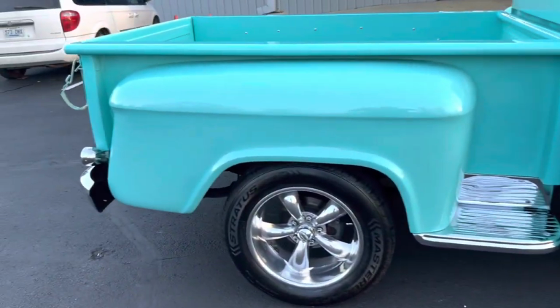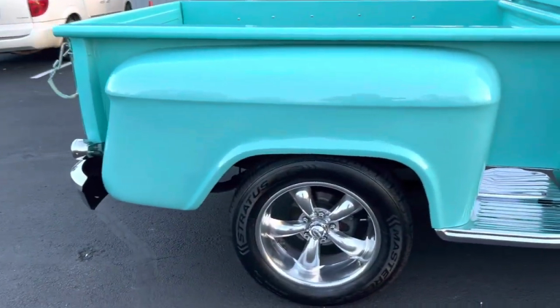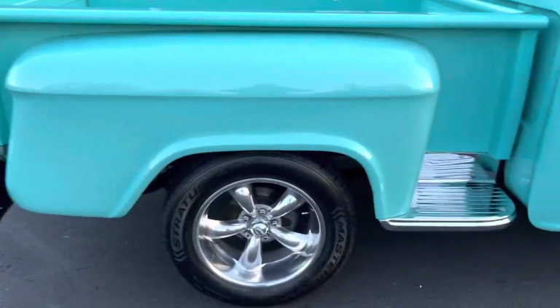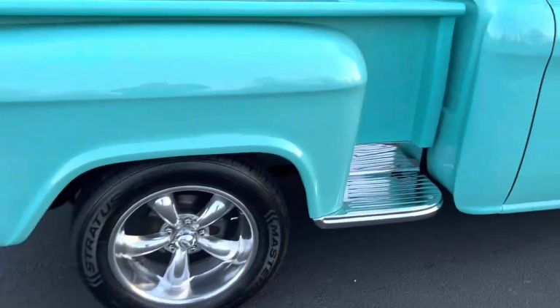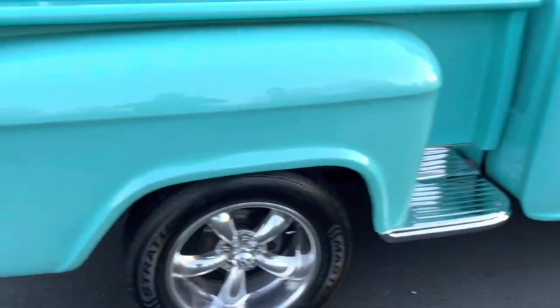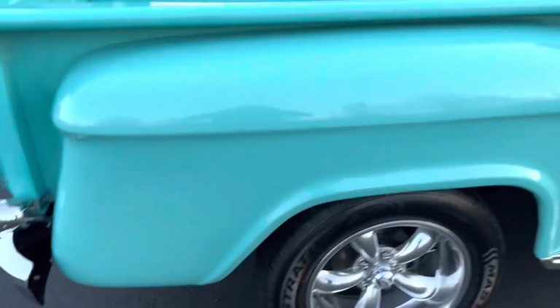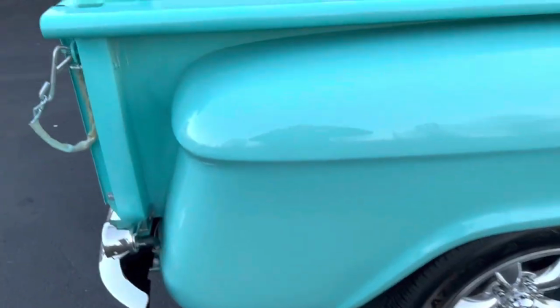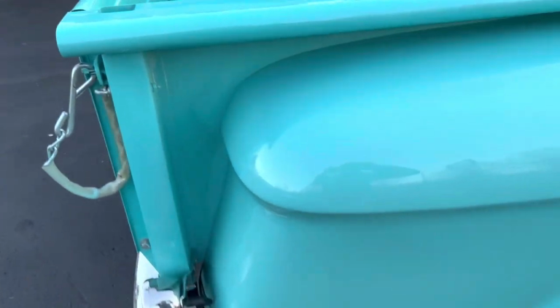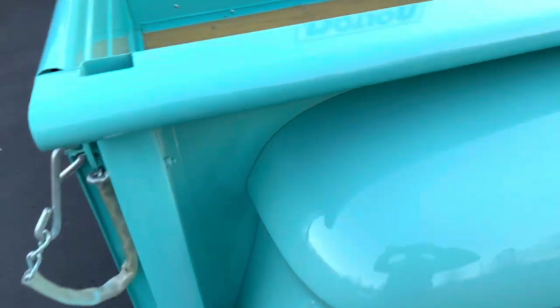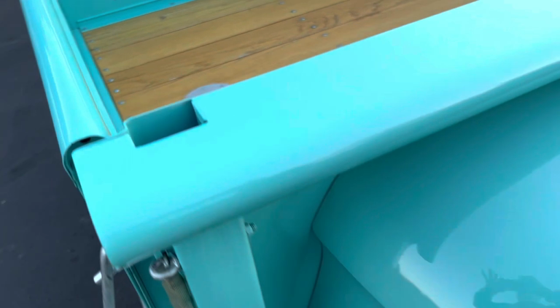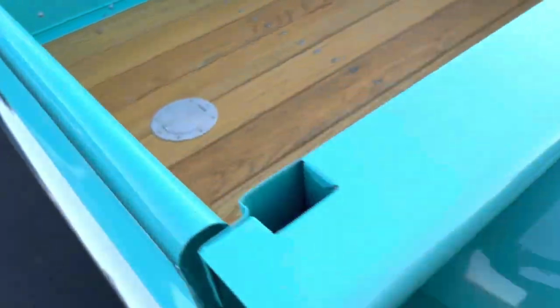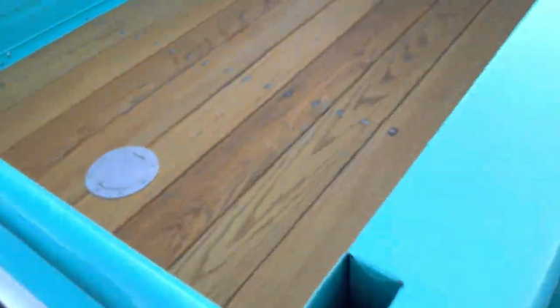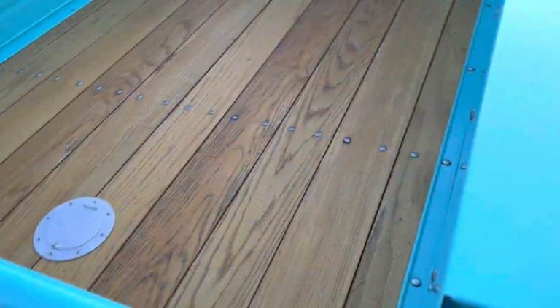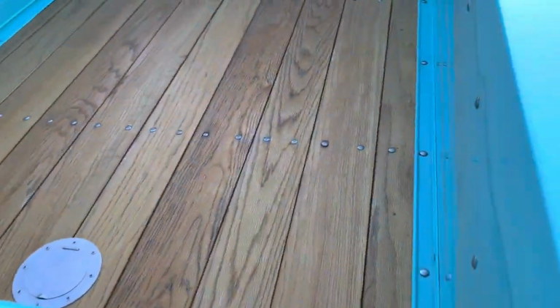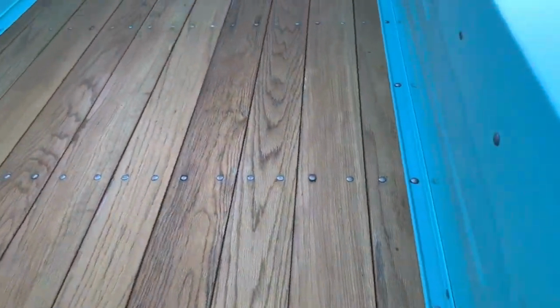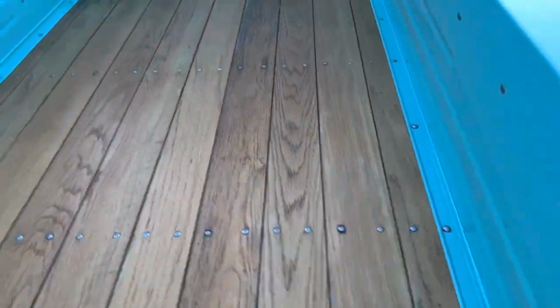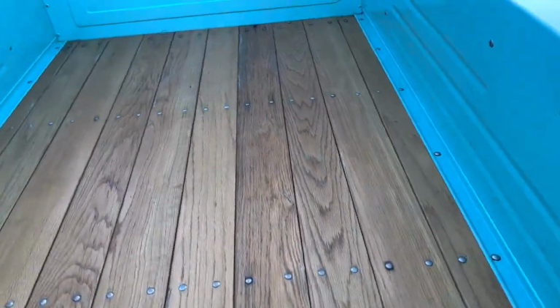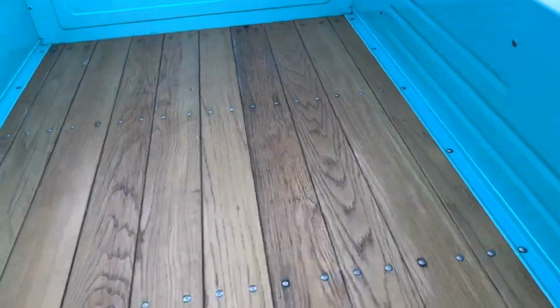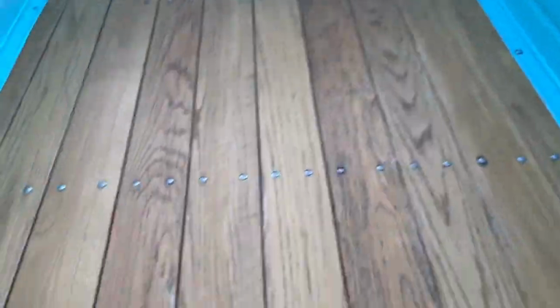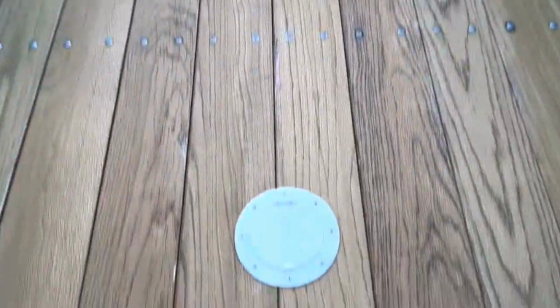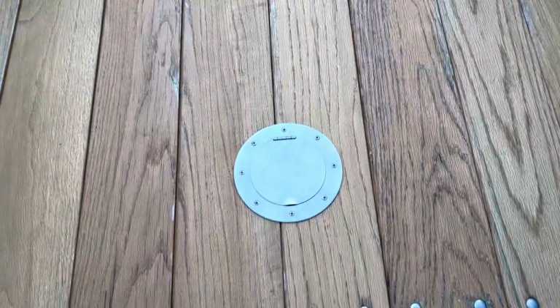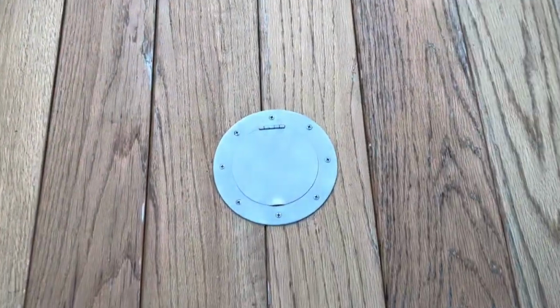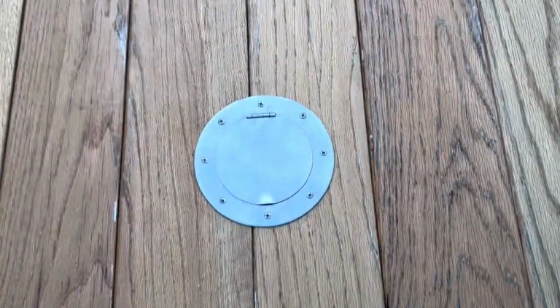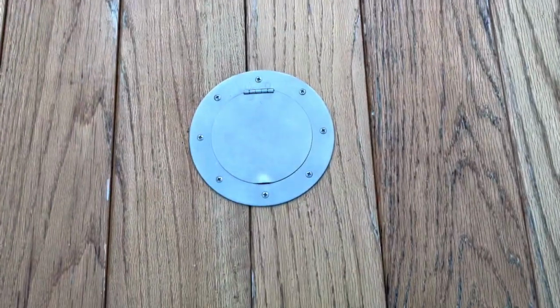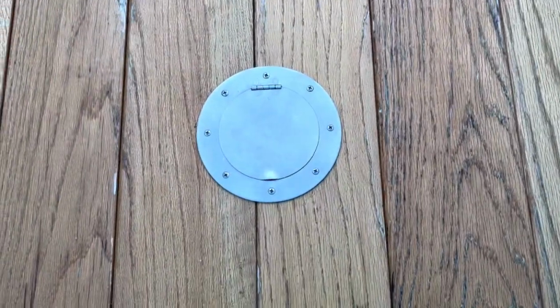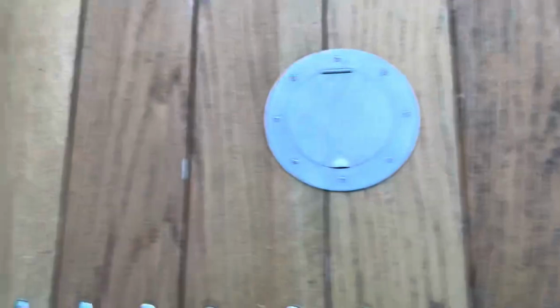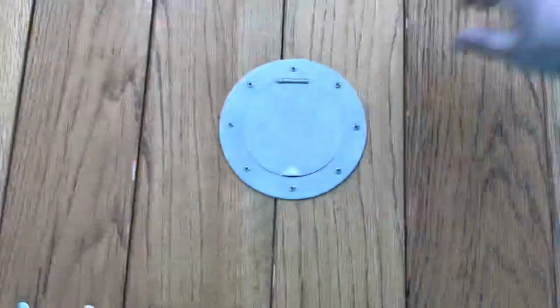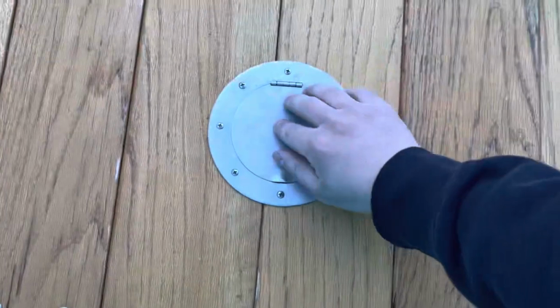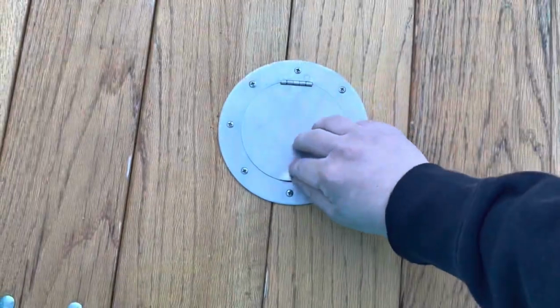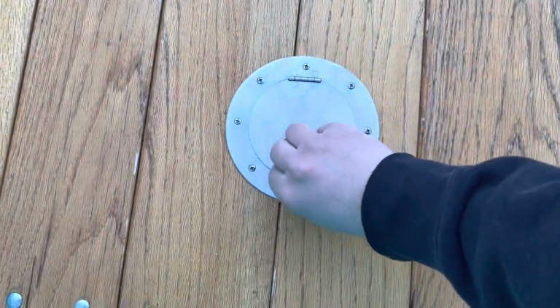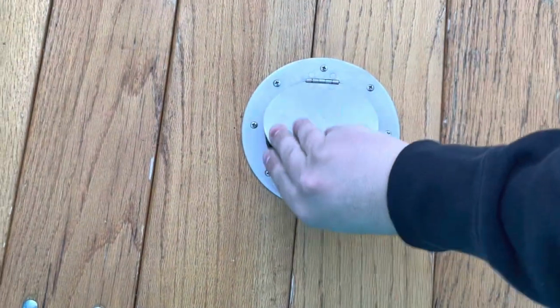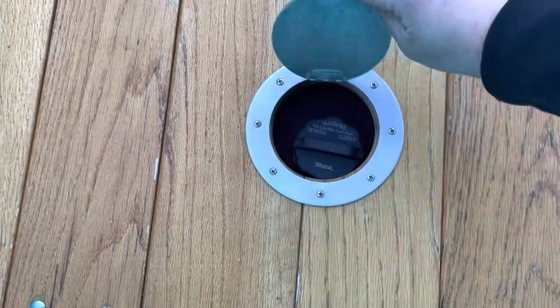Take a look inside the bed here. All inside the bed is wood grain. They moved the gas tank to here so you can fill the gas up.